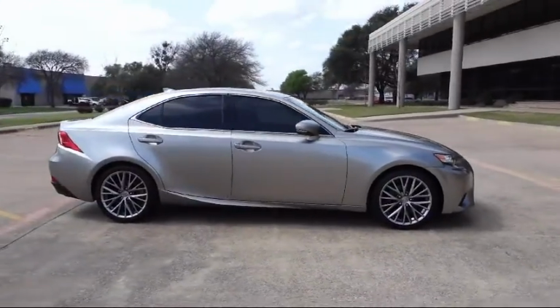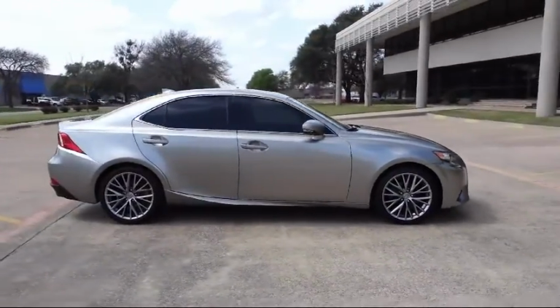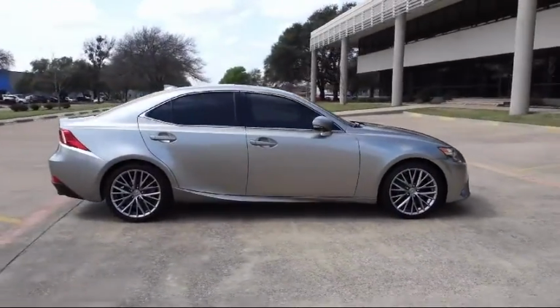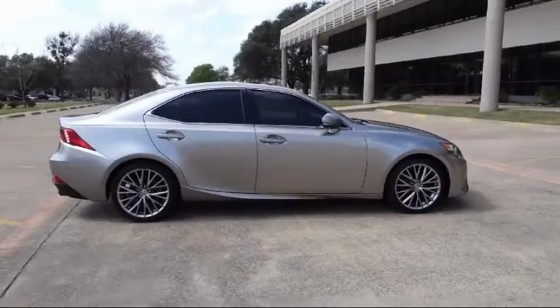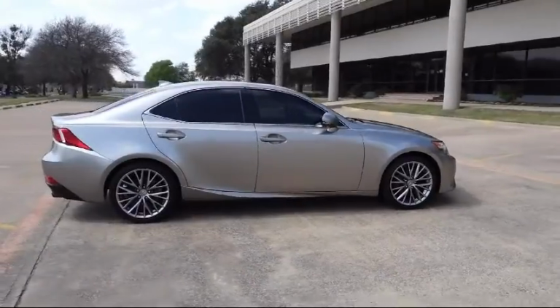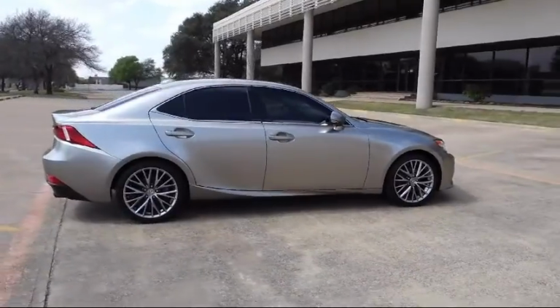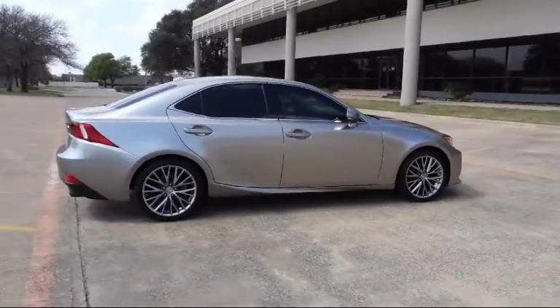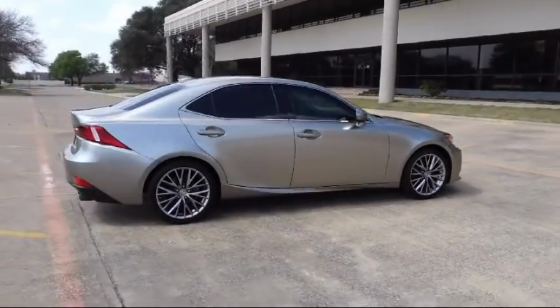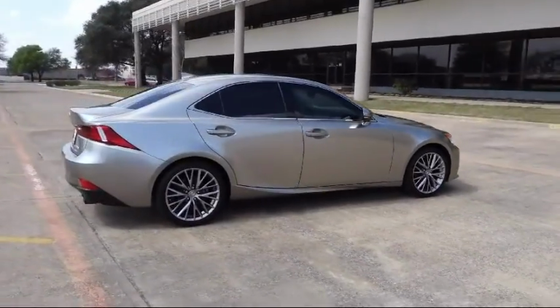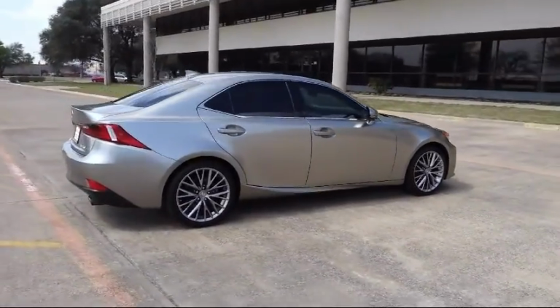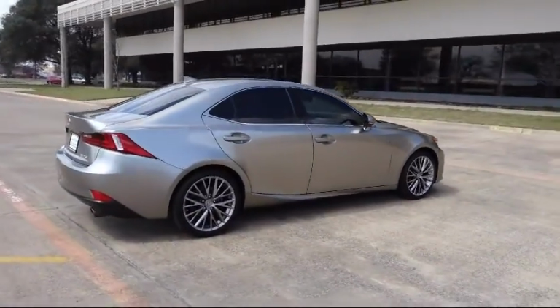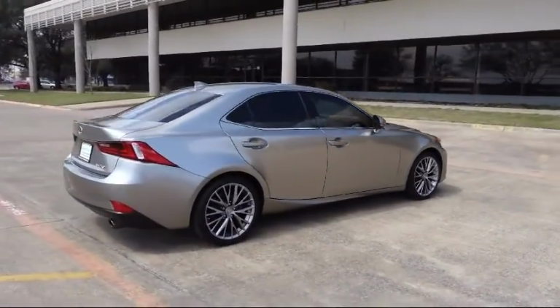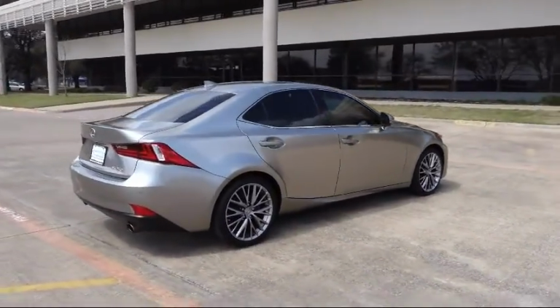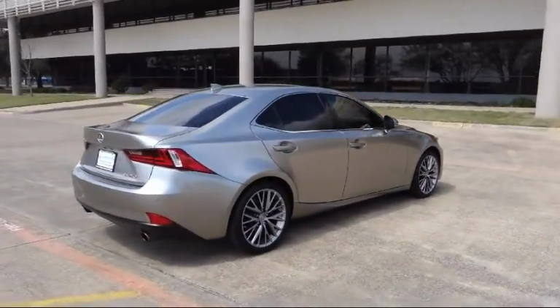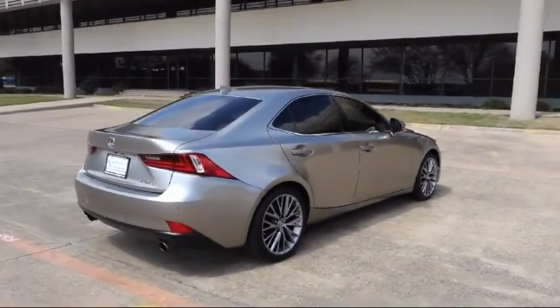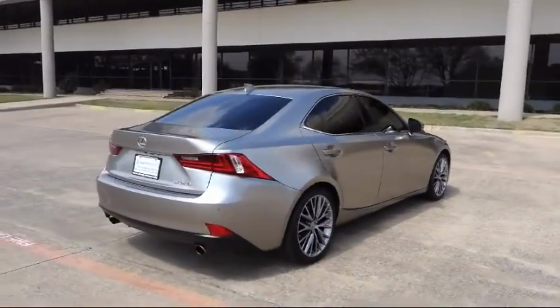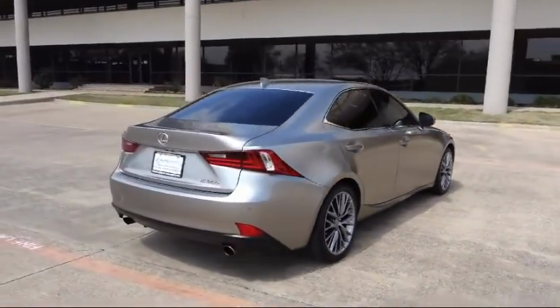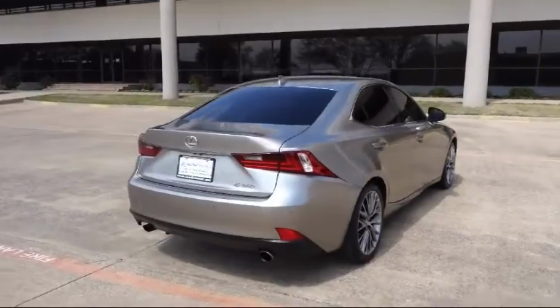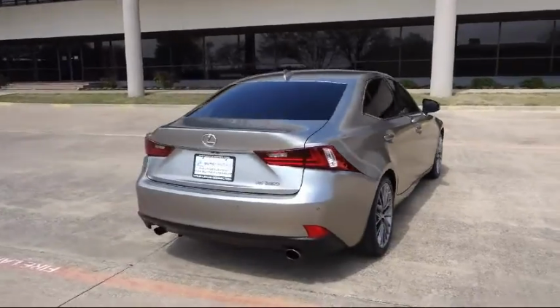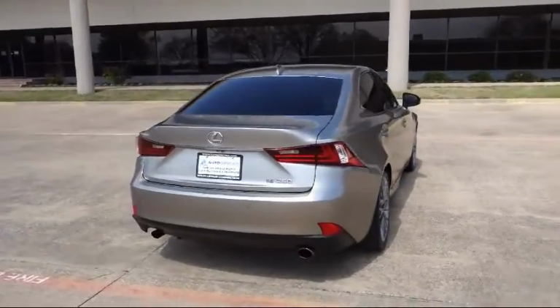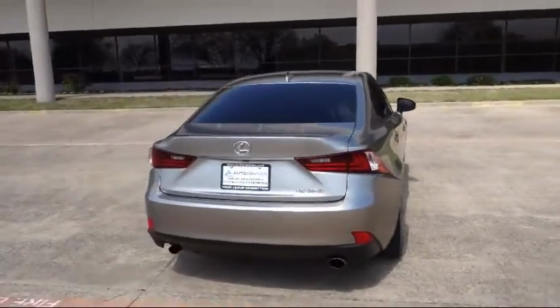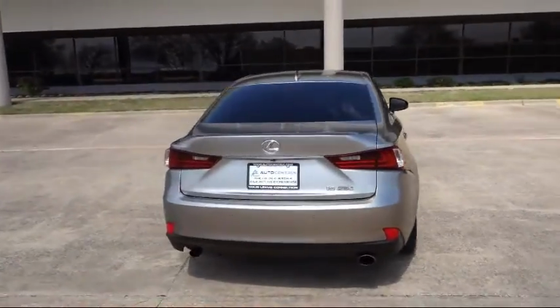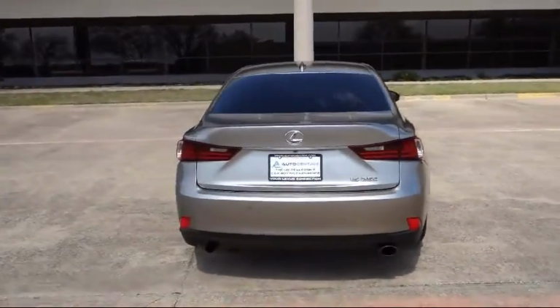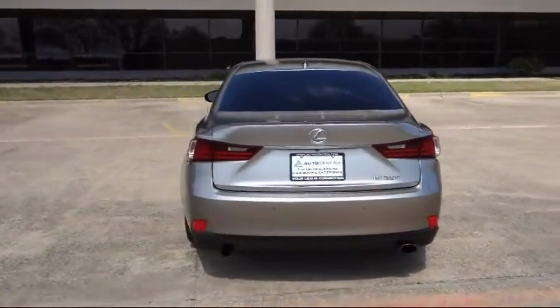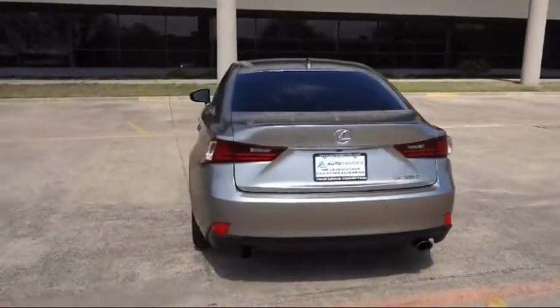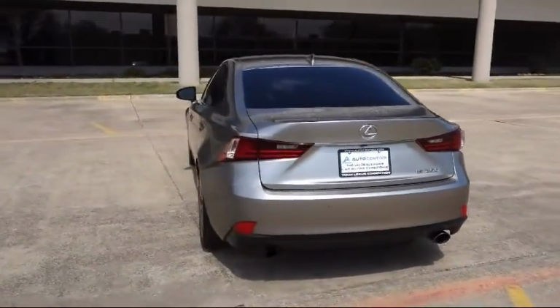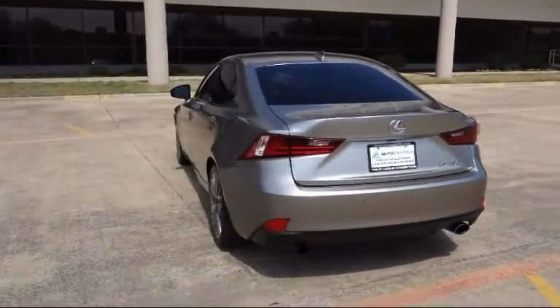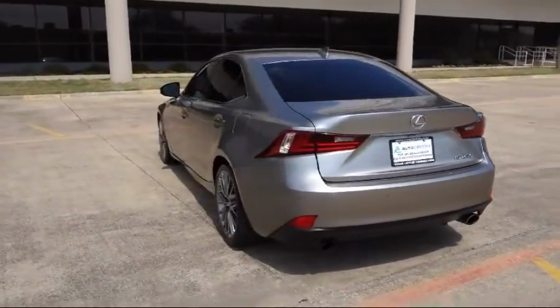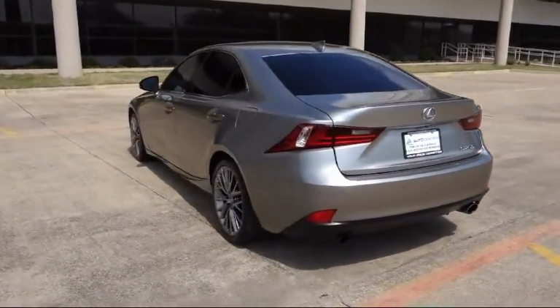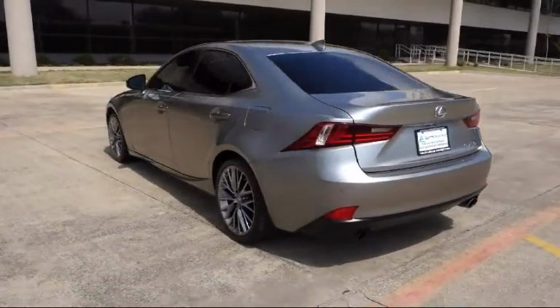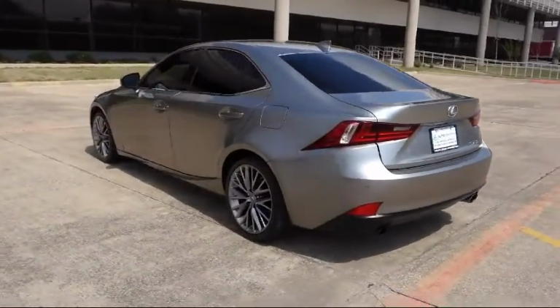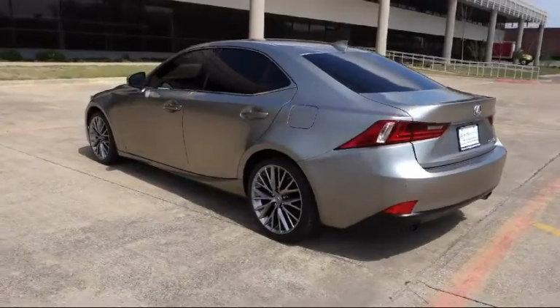It also features a navigation system, XM satellite radio, Bluetooth smartphone integration, and has less than 70,000 miles on the odometer. Along with our terrific collection of available inventory,